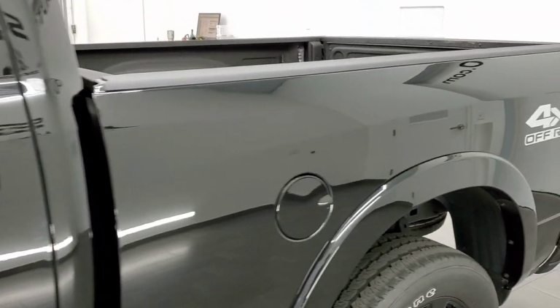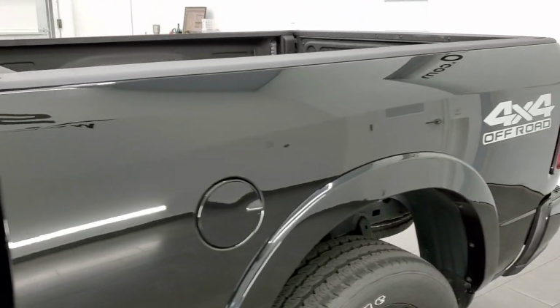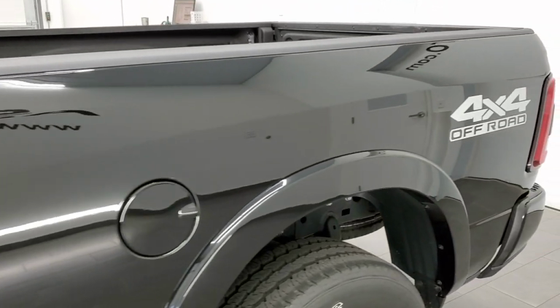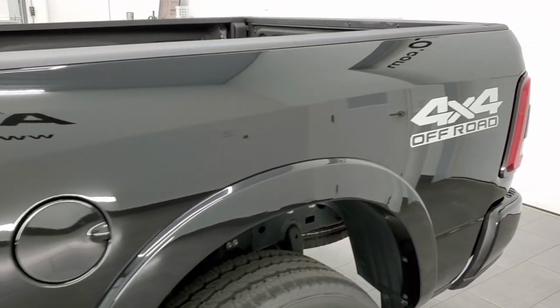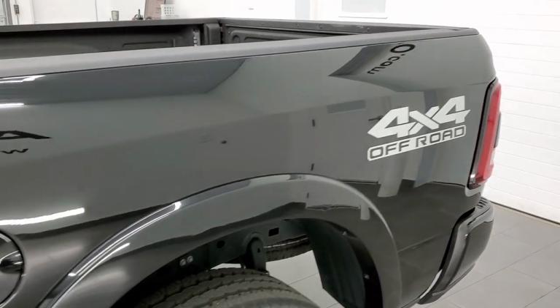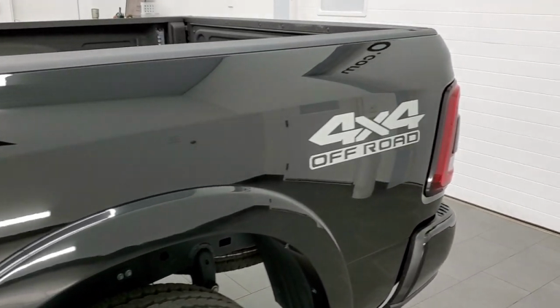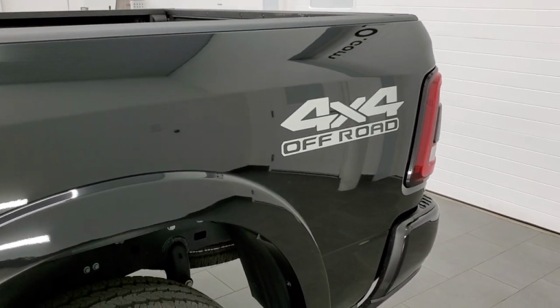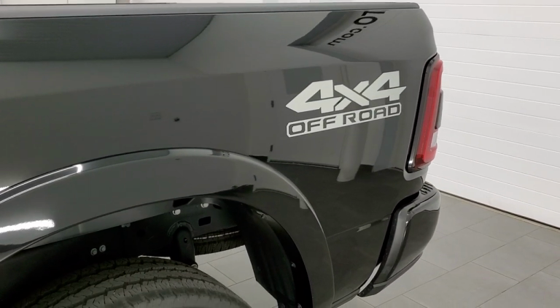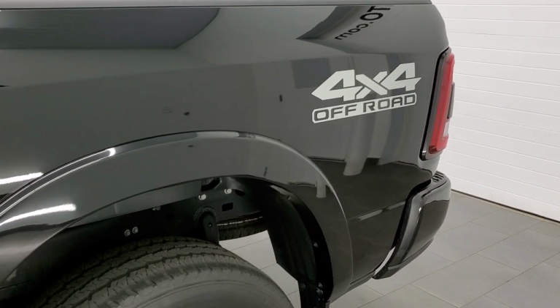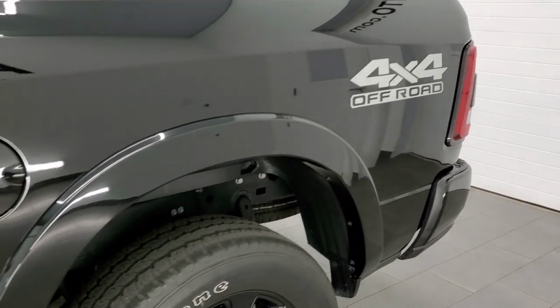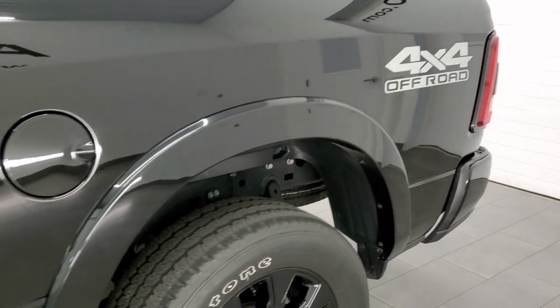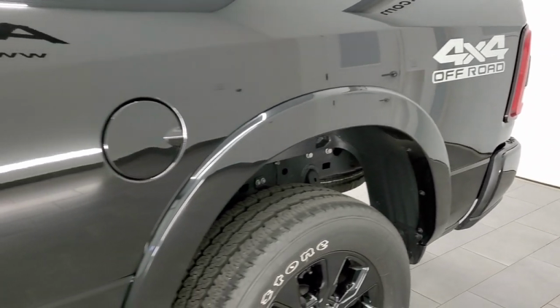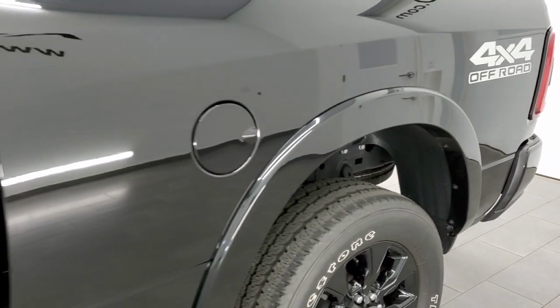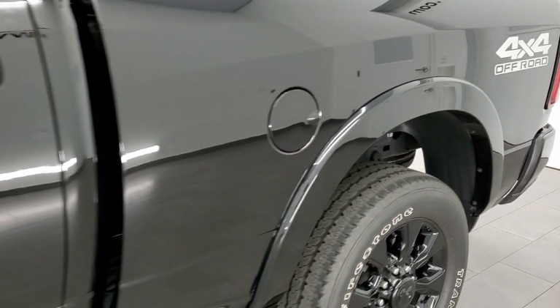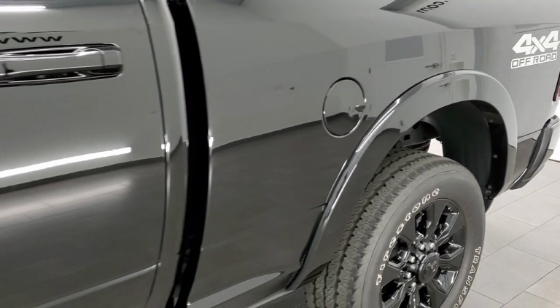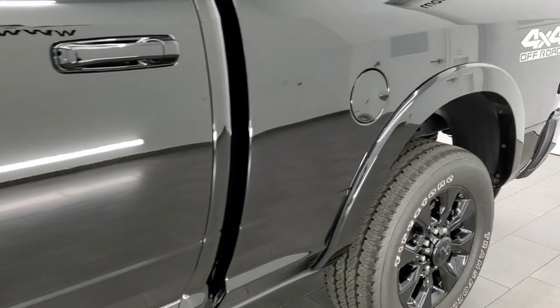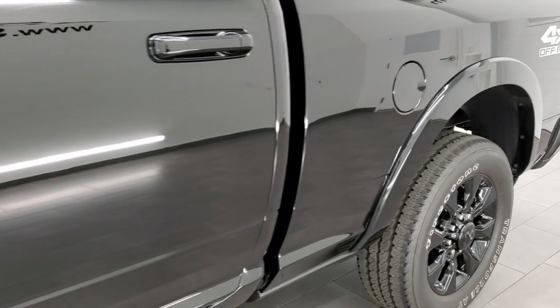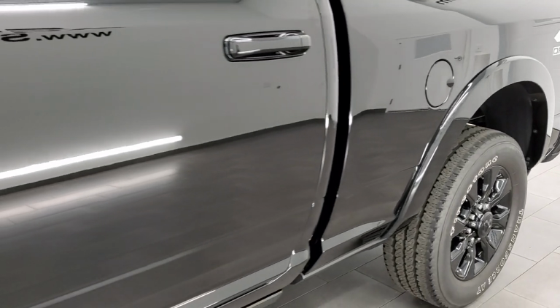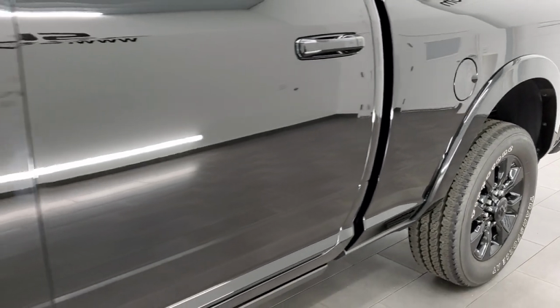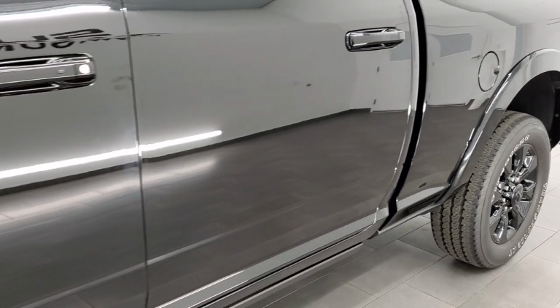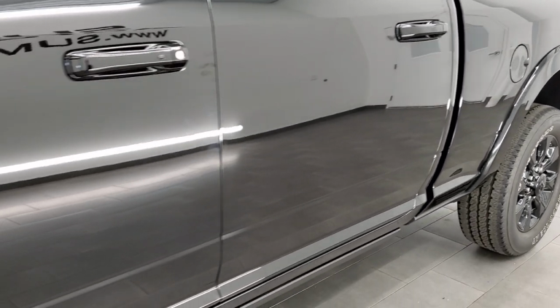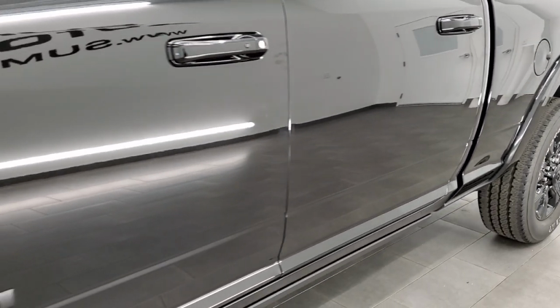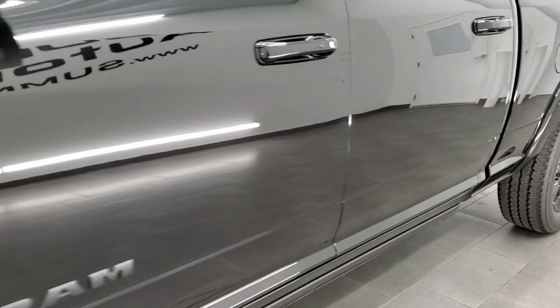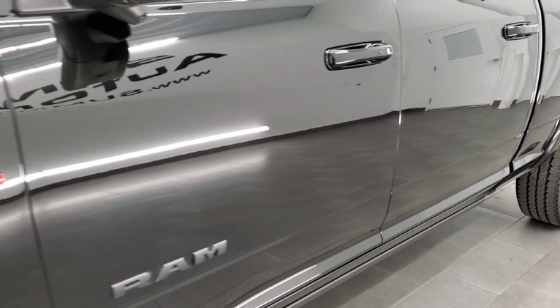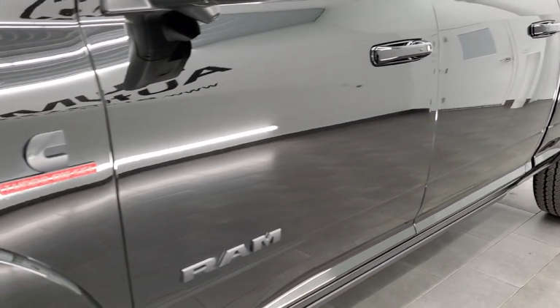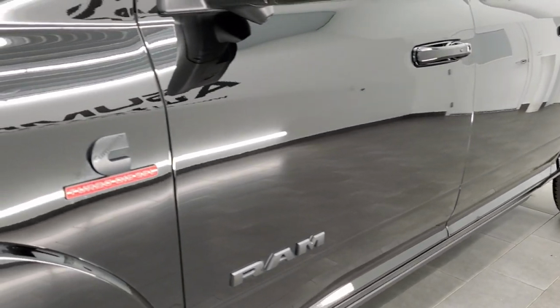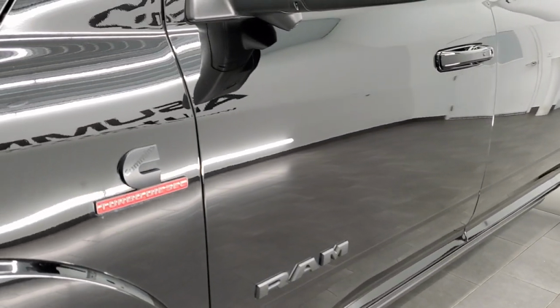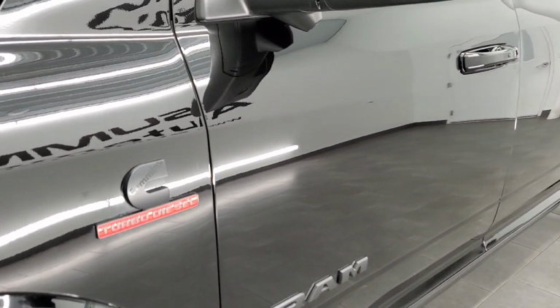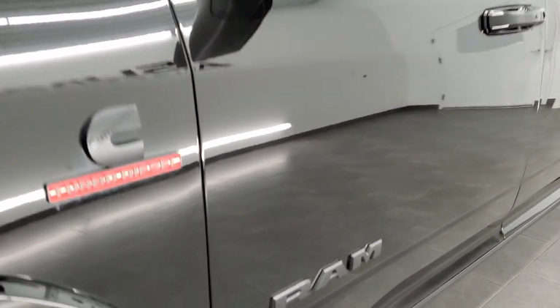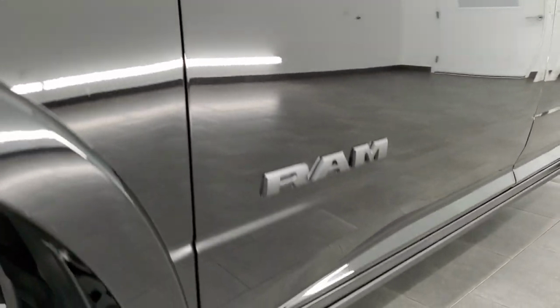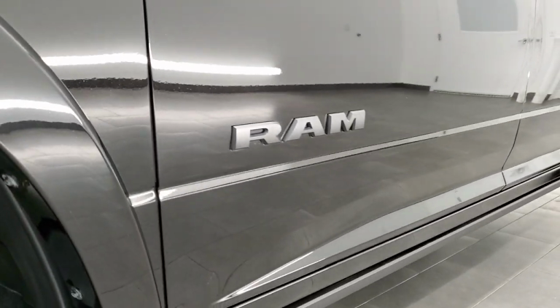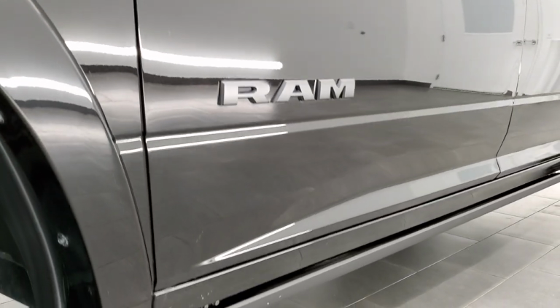If you like the video and want to subscribe to our YouTube channel, in the lower right hand part of the screen is a subscribe button. Click that and then you can click the bell notifications and you'll get updates every day we do videos here of our amazing inventory at Summit Auto.